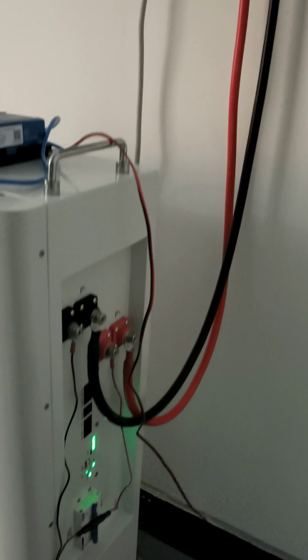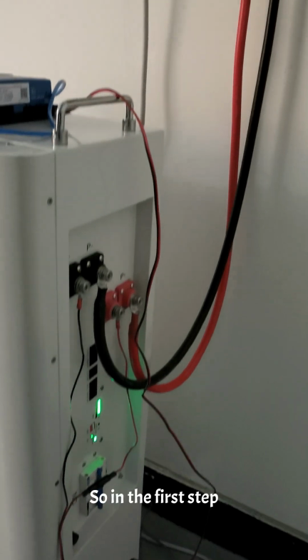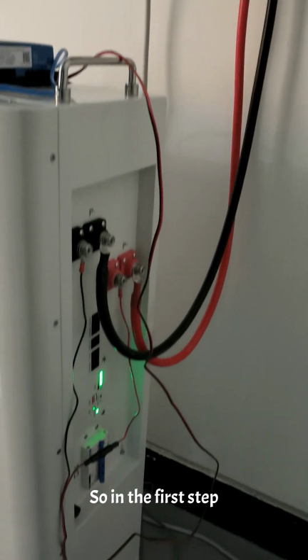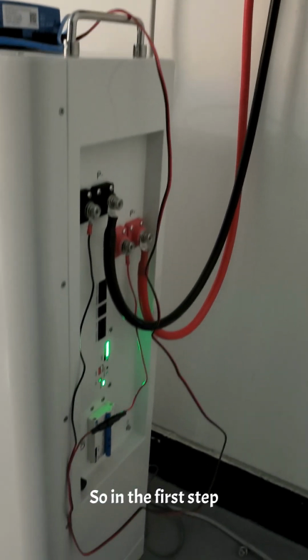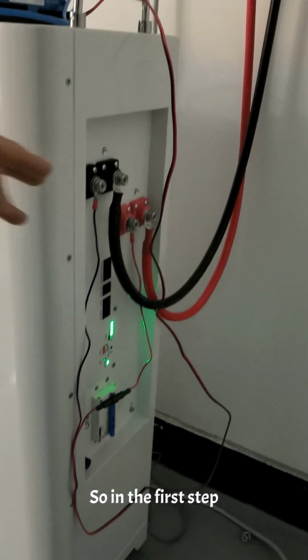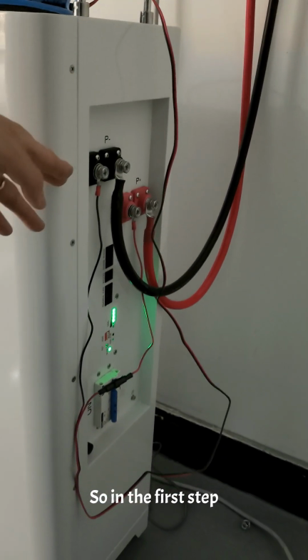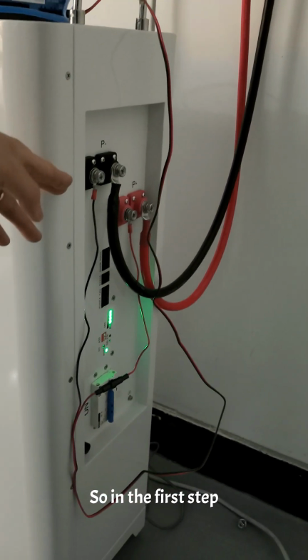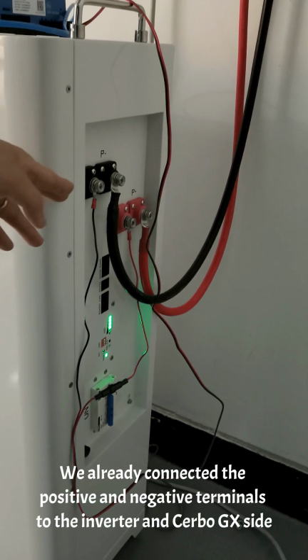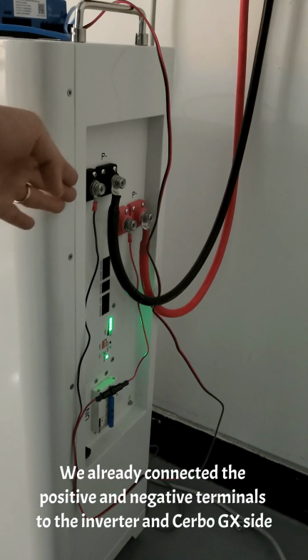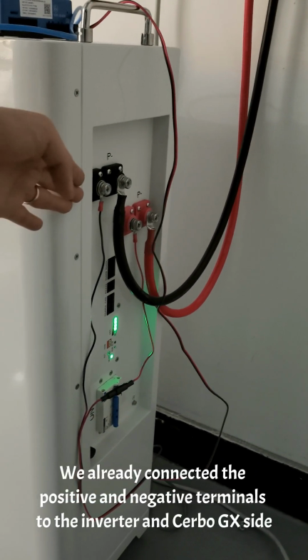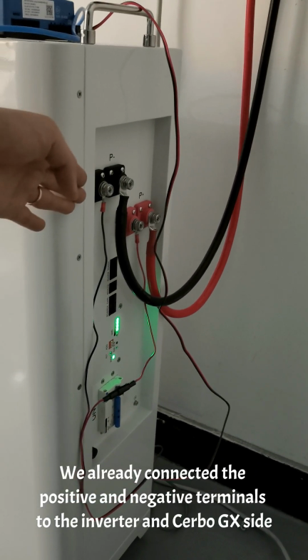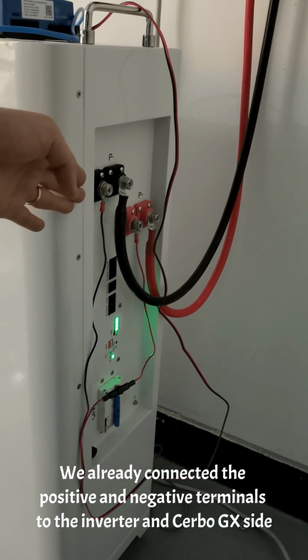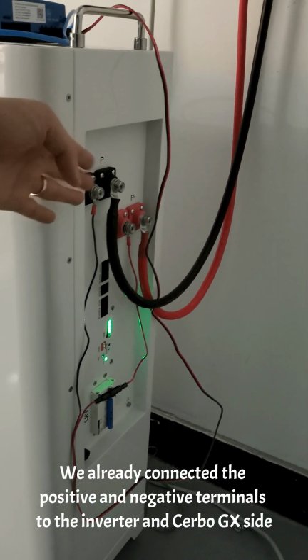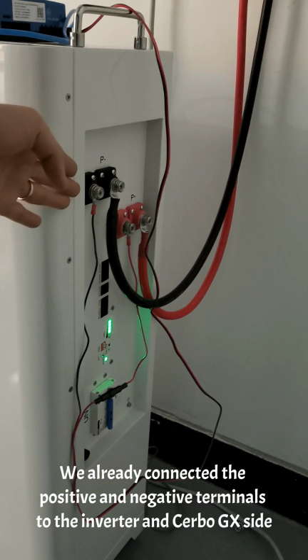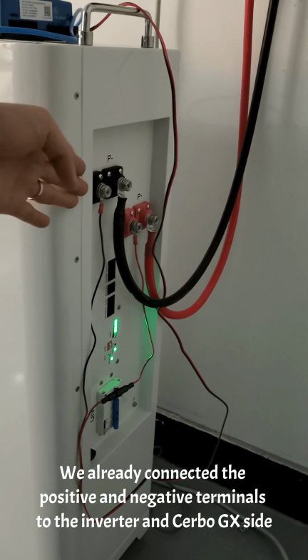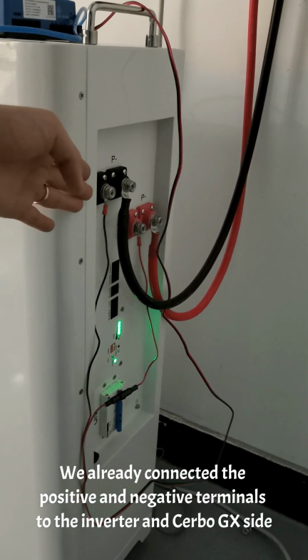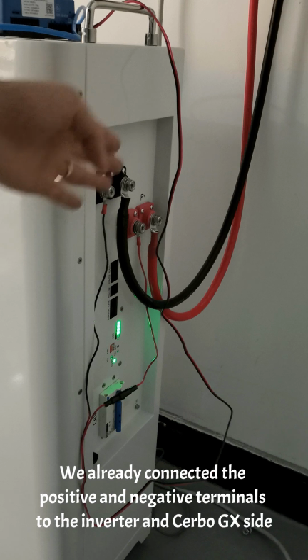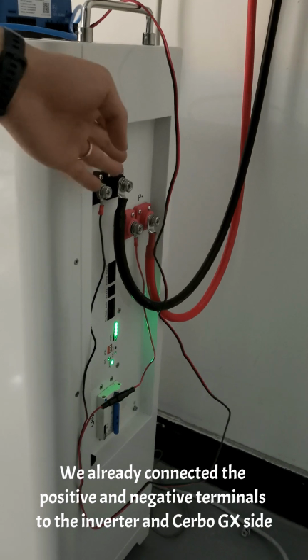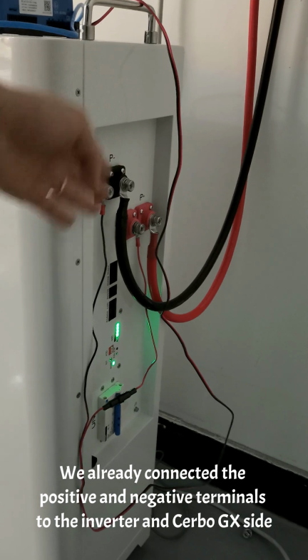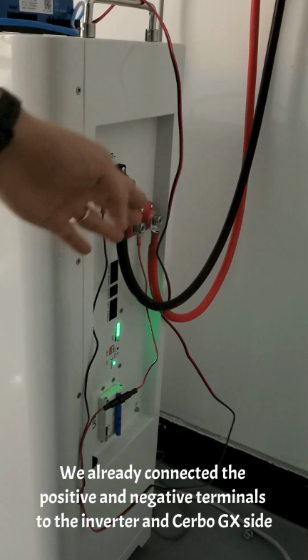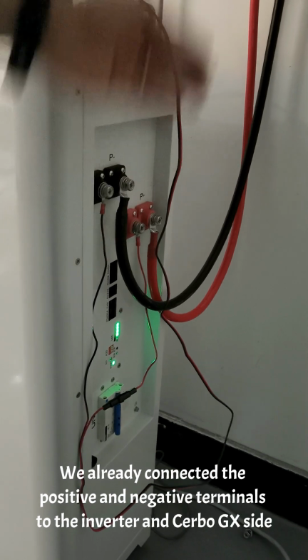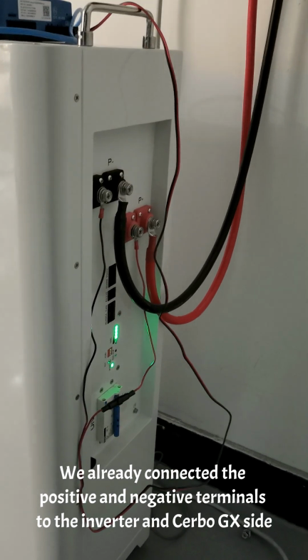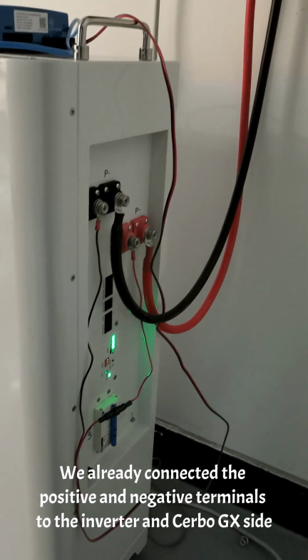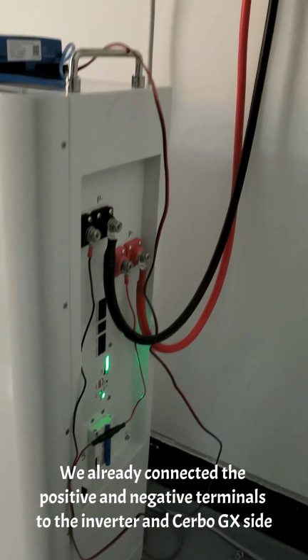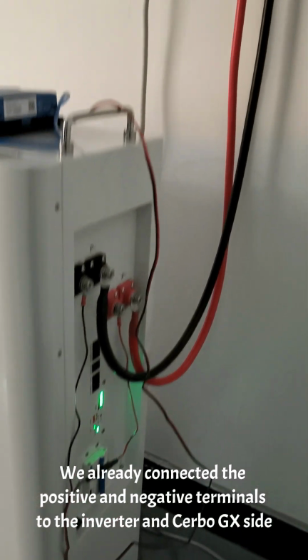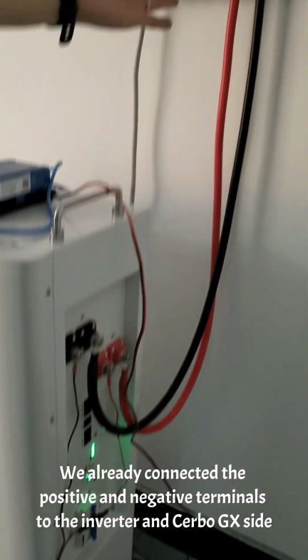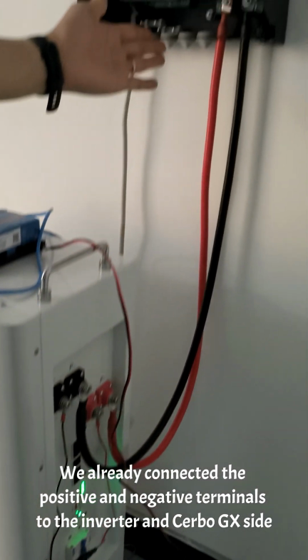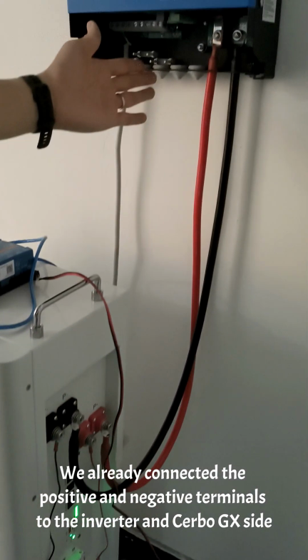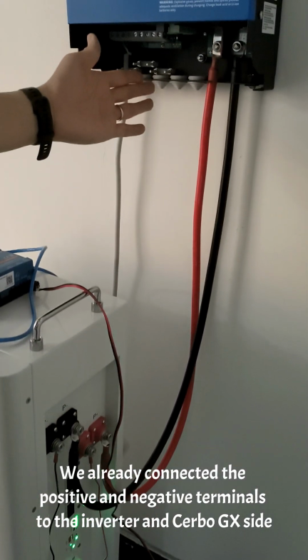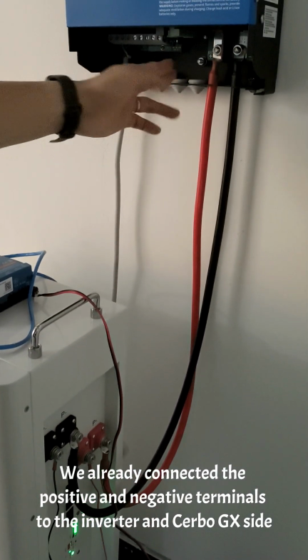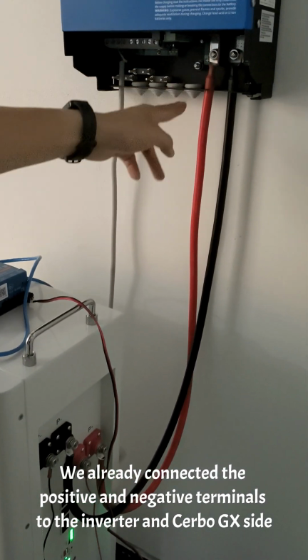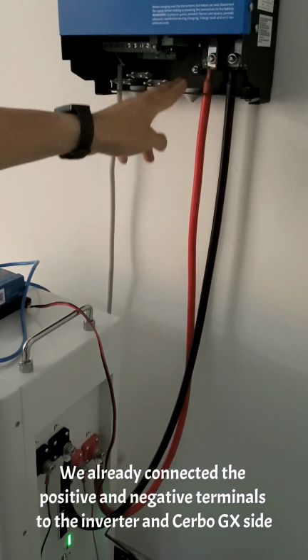In the first step, we are ready to connect the positive and negative terminals to the inverter and Cerbo GX side.